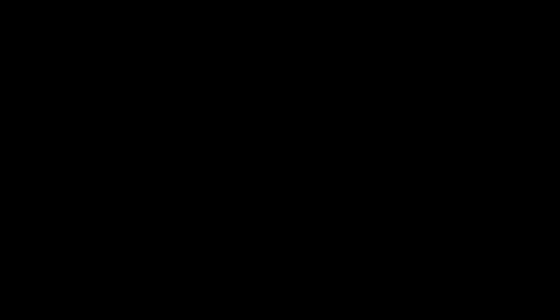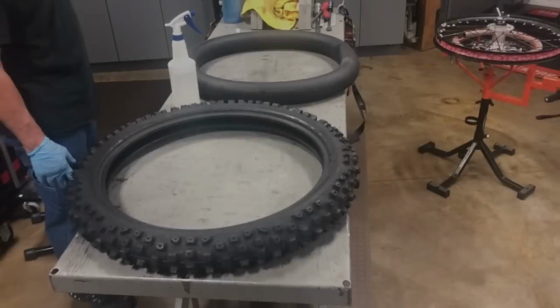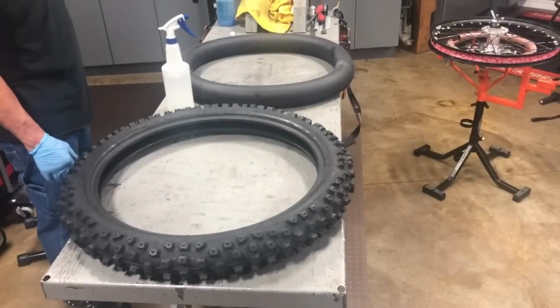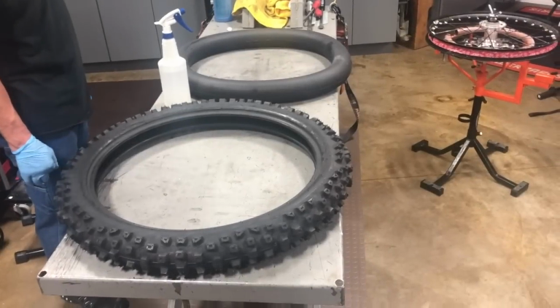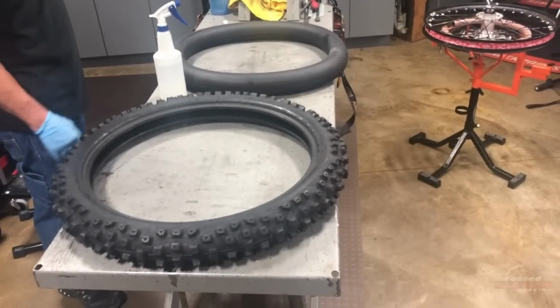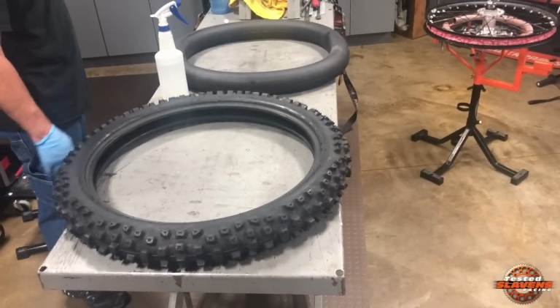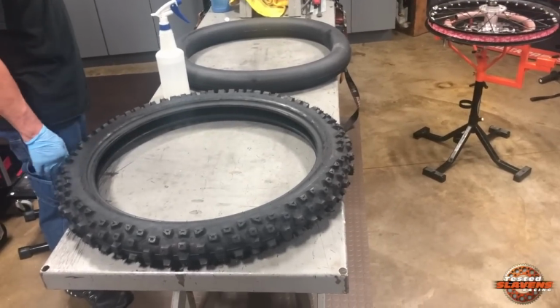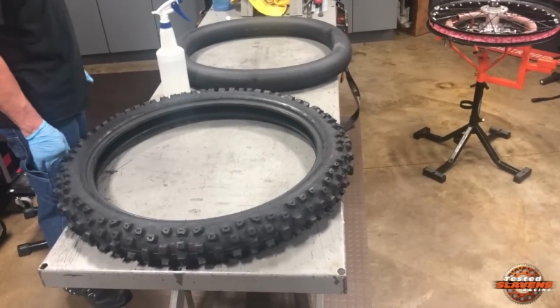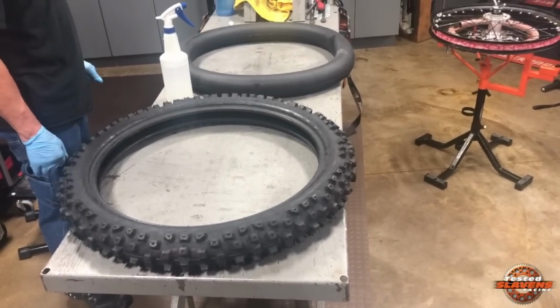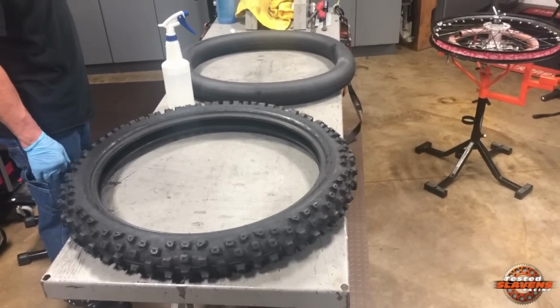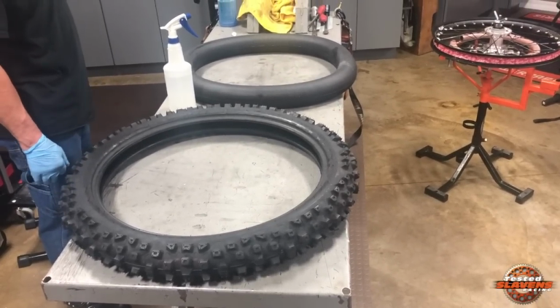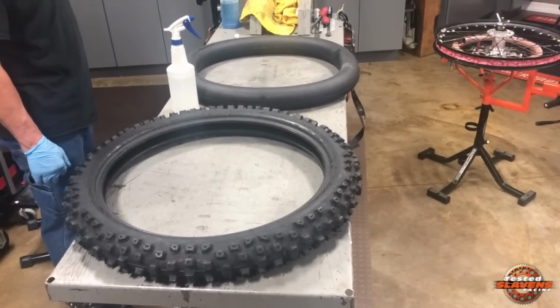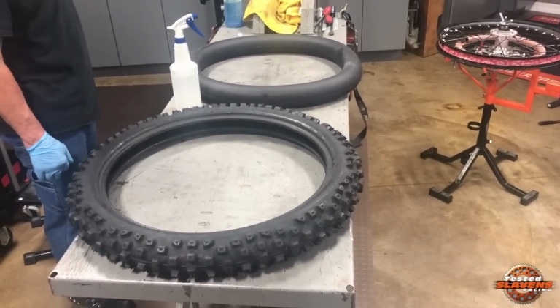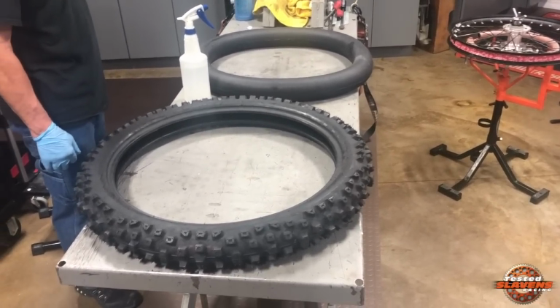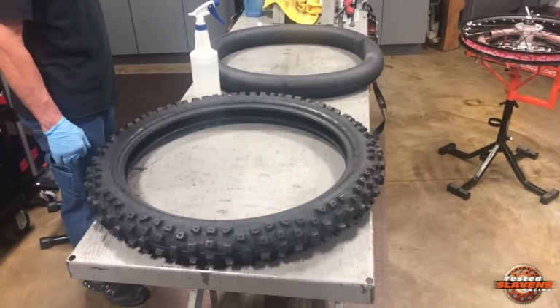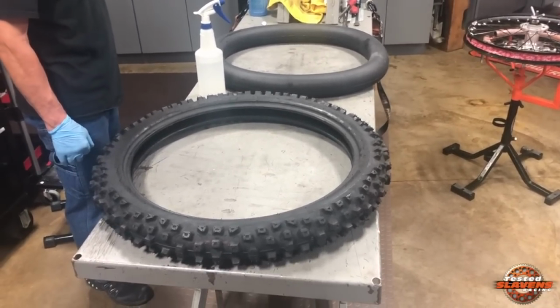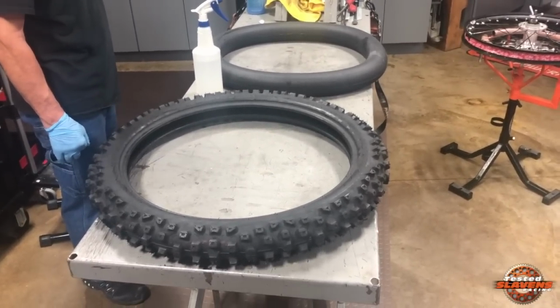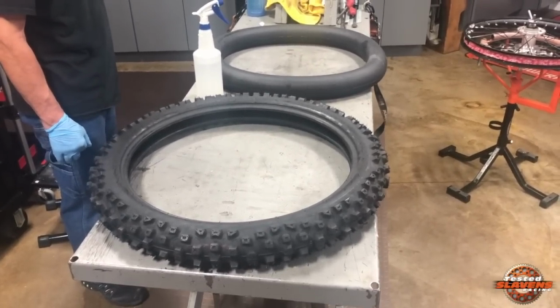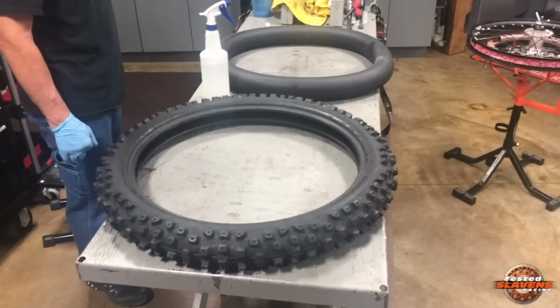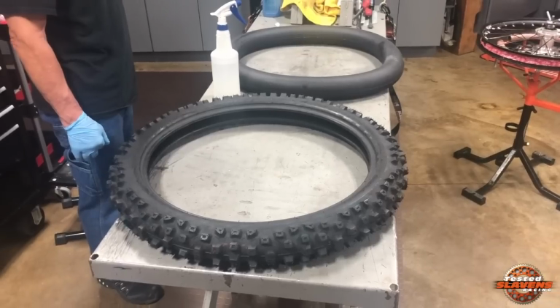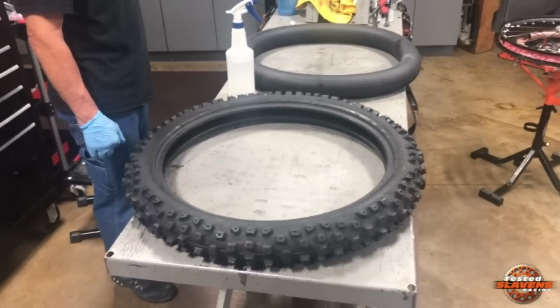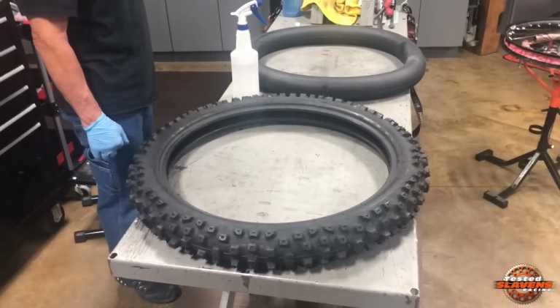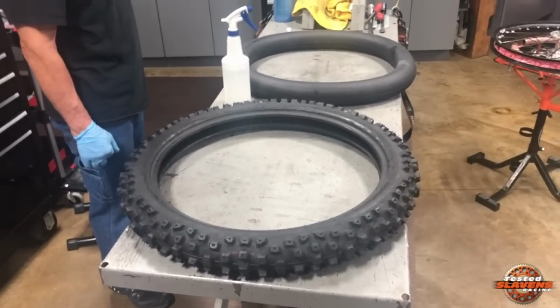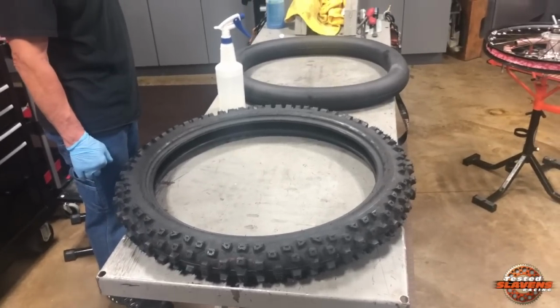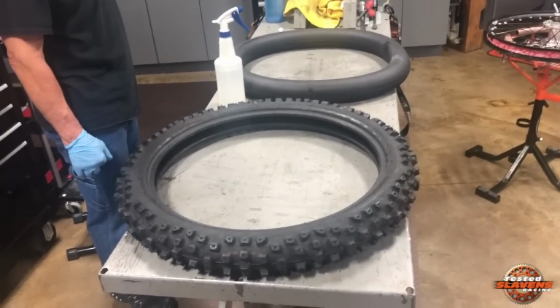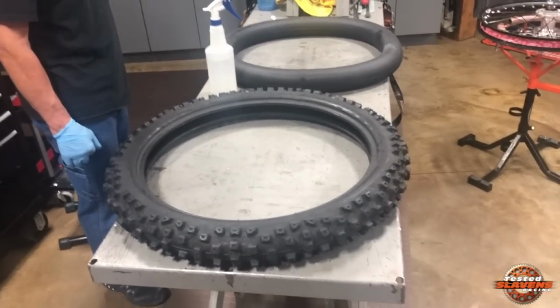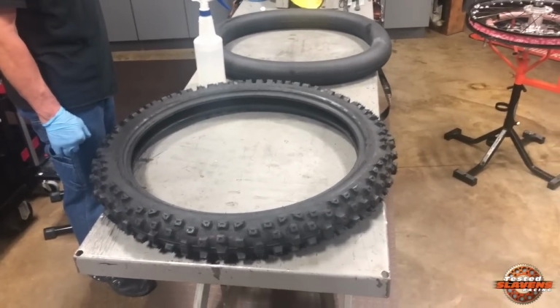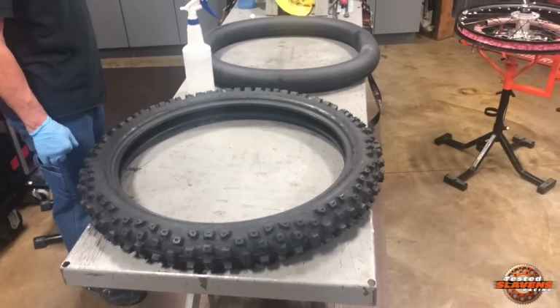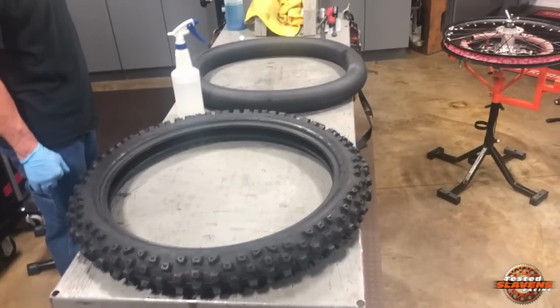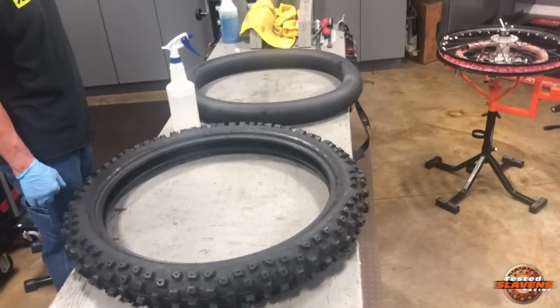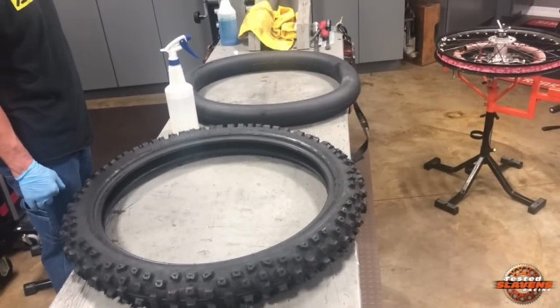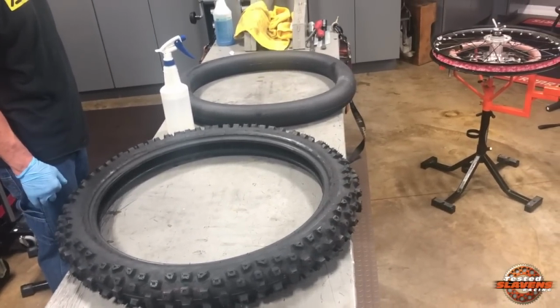Hi guys, it's Jeff at Slavin's Racing. This video is about how to install a mousse. We're using a Bridgestone X30 front, one of my favorites, and Nitro Mousse Soft.